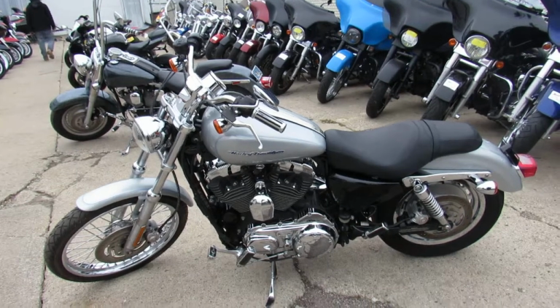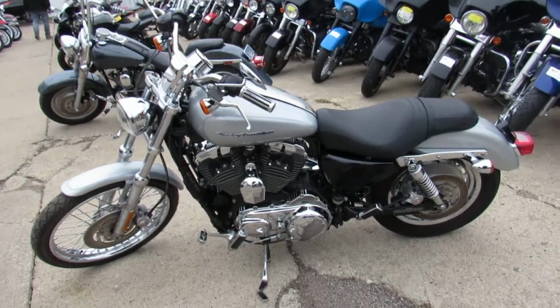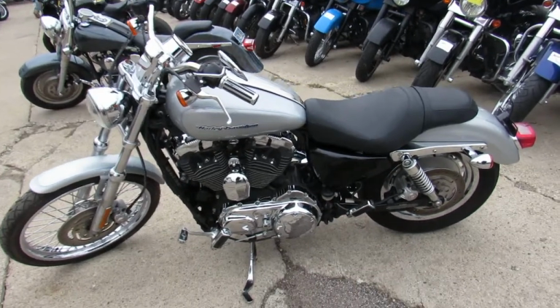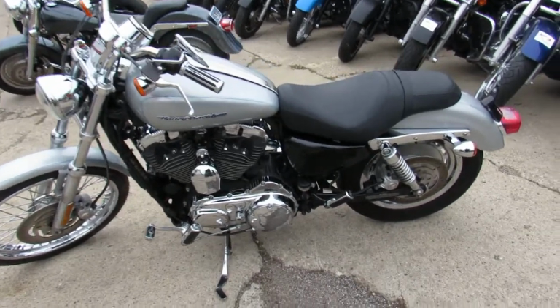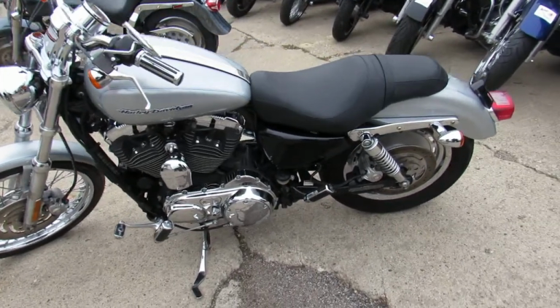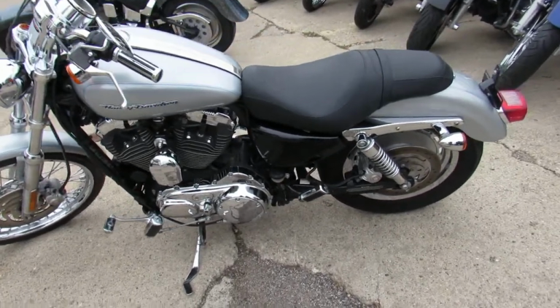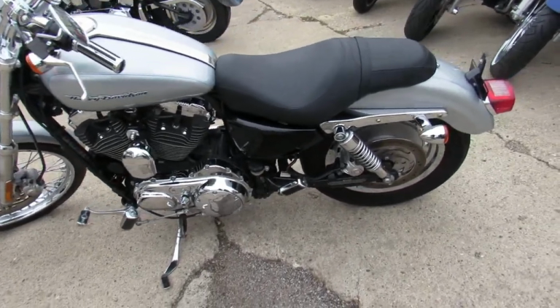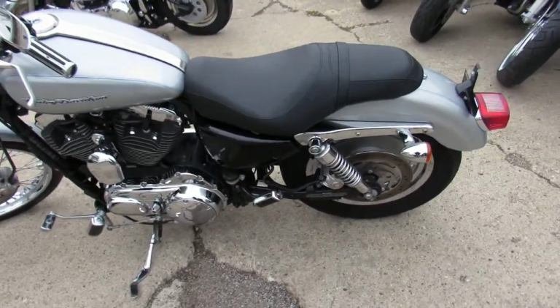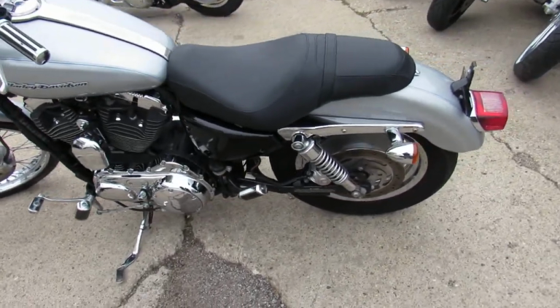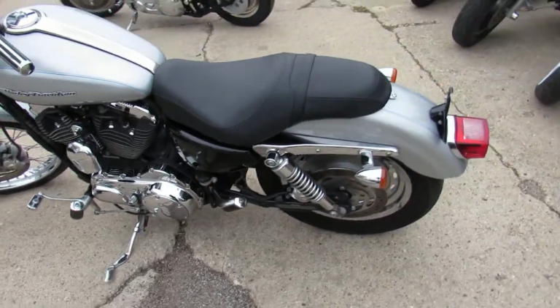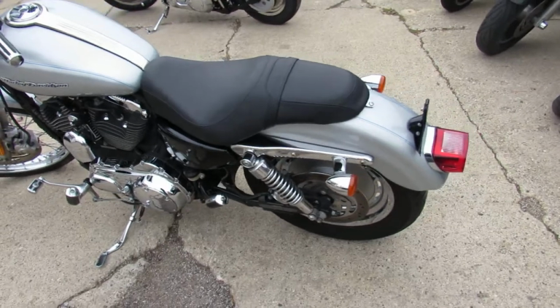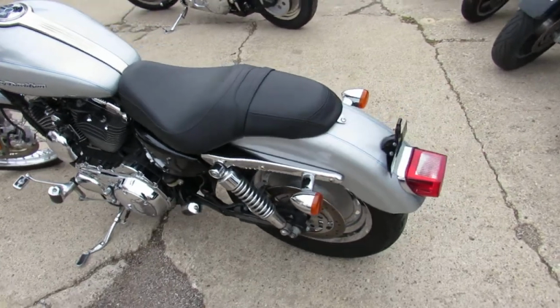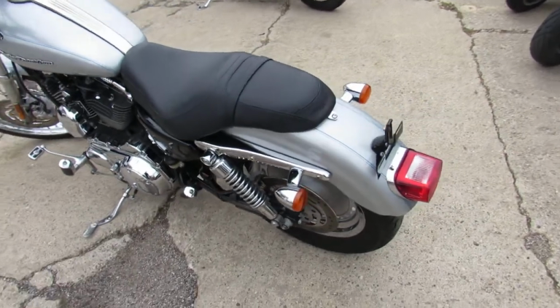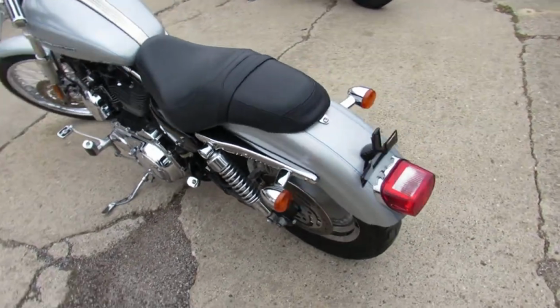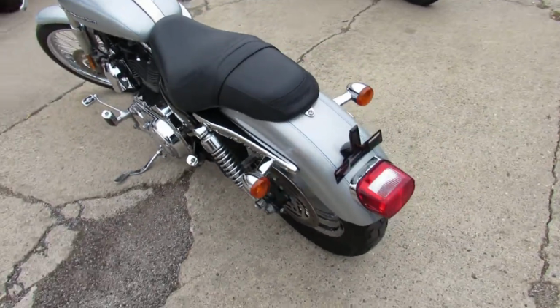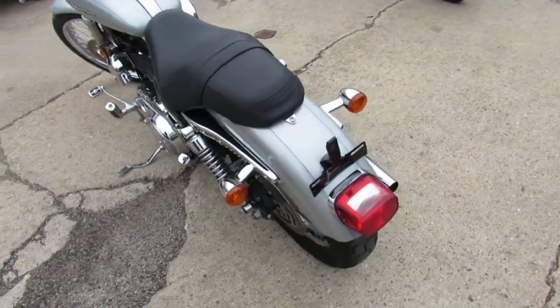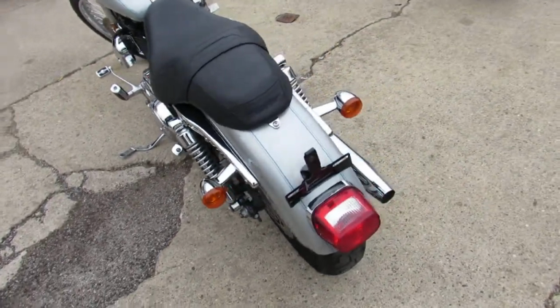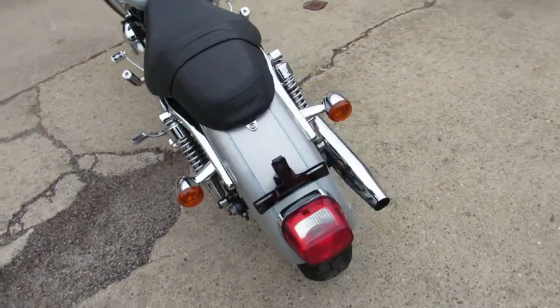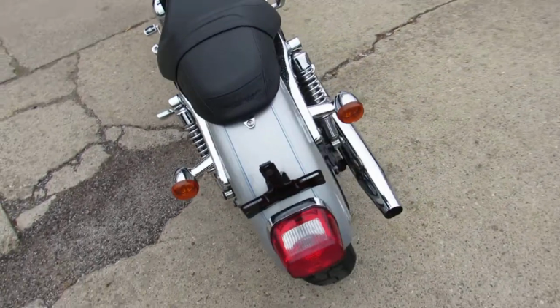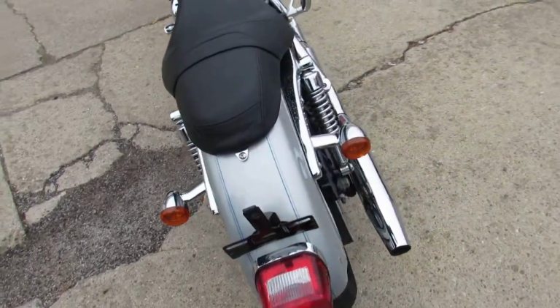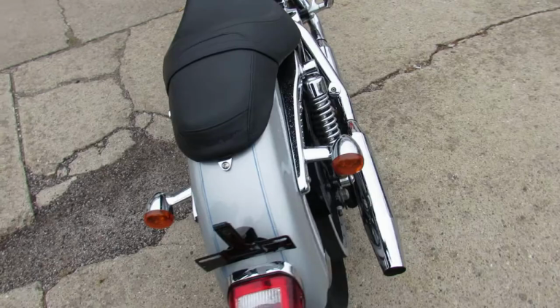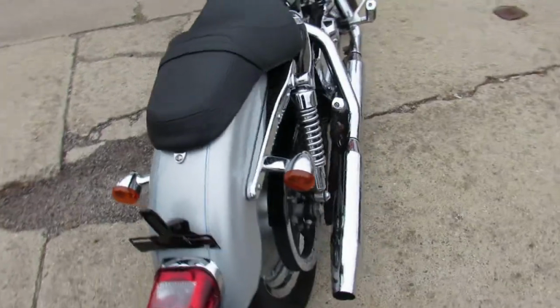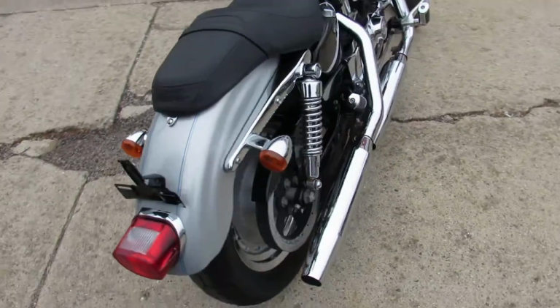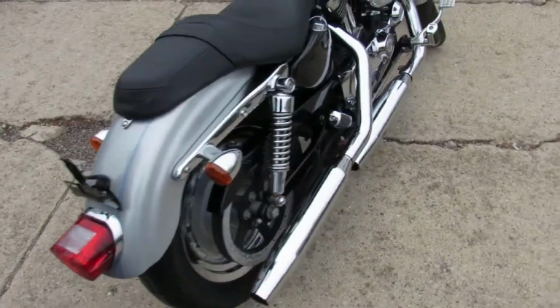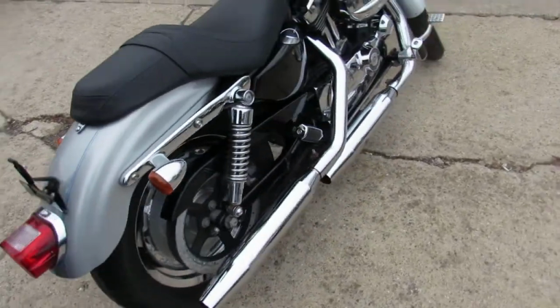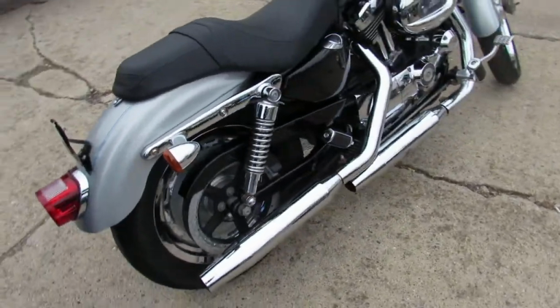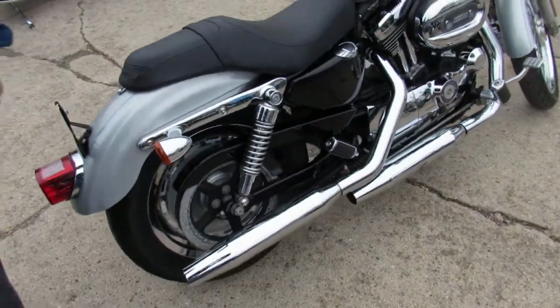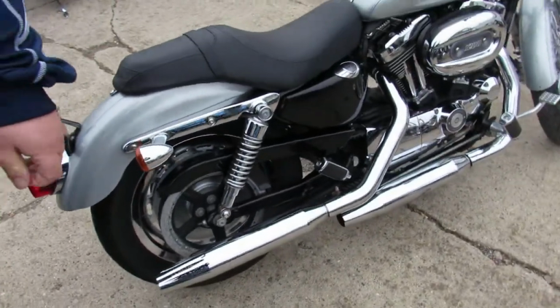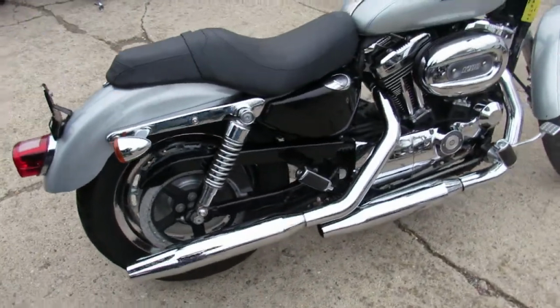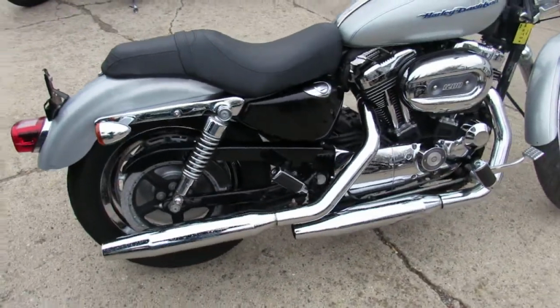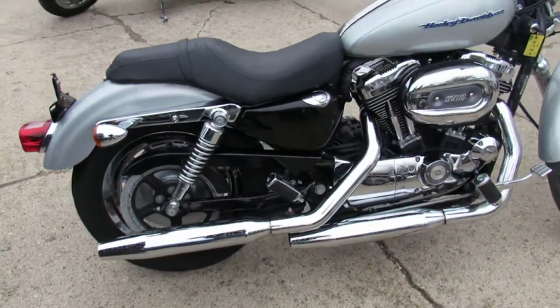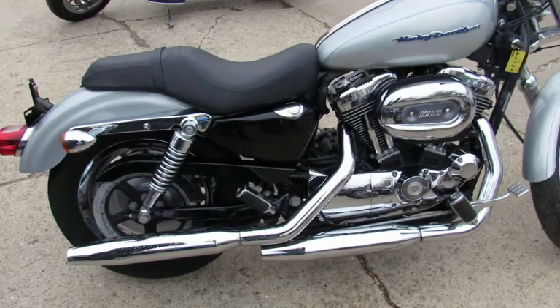Hey guys, it's ApprovalPowerSports.com here doing a video of the used Harleys we got in stock. This one here is the 2006 Sportster 1200, only has 17,462 miles. Liquid silver paint is flawless and the chrome shines like new guys.